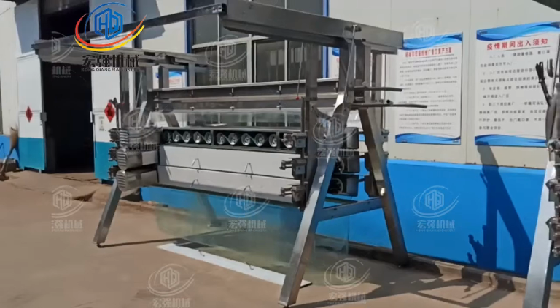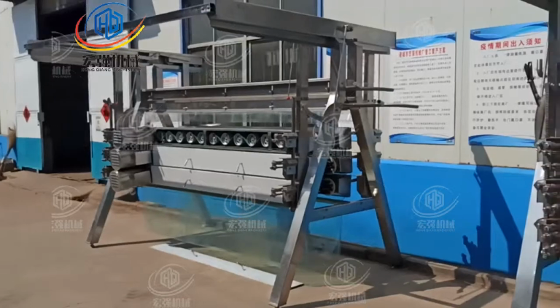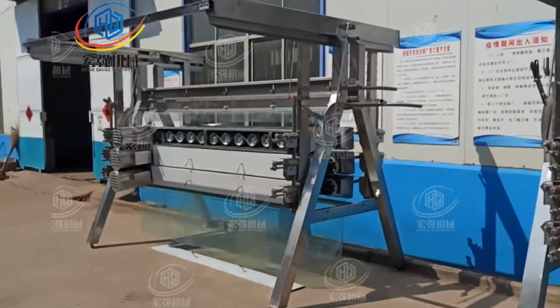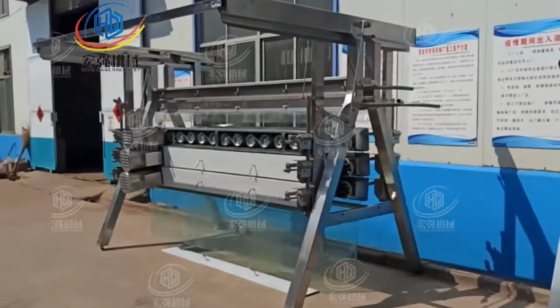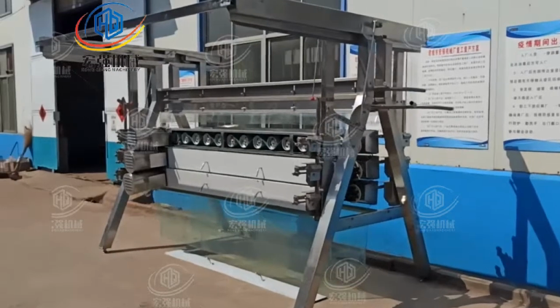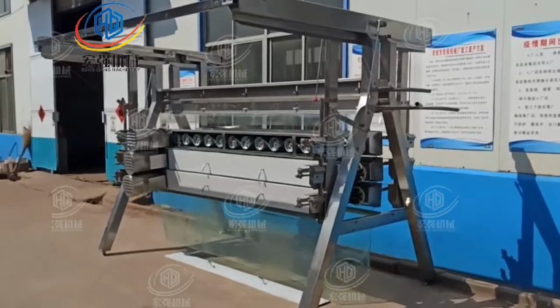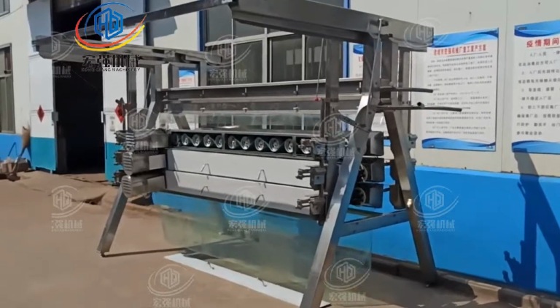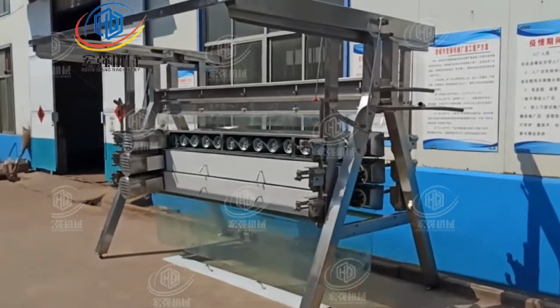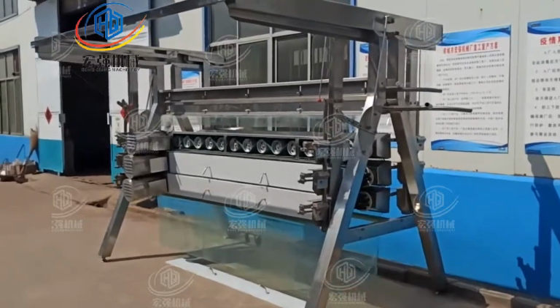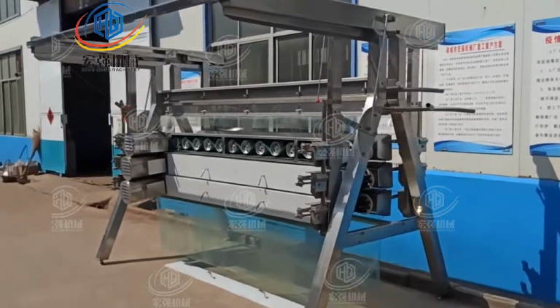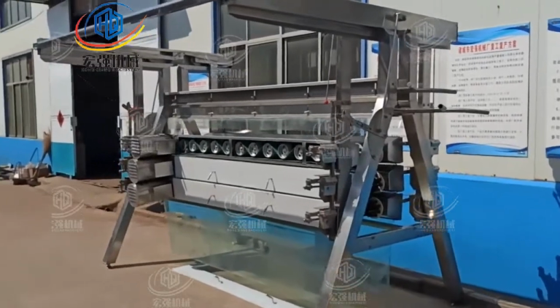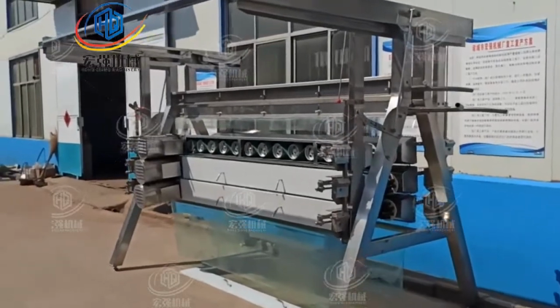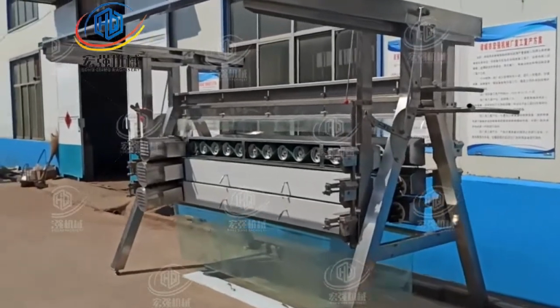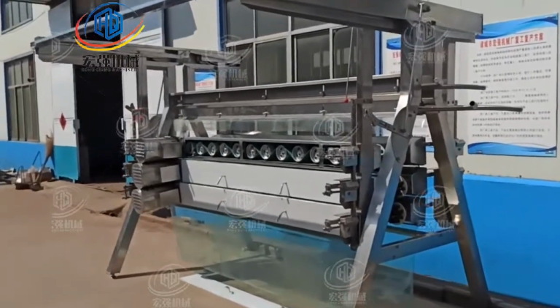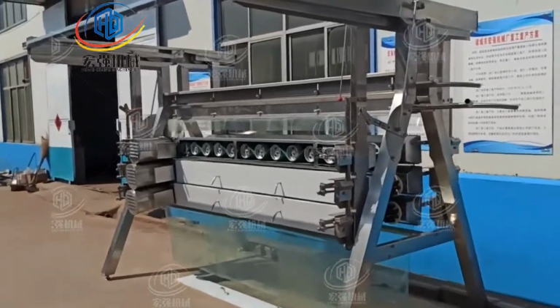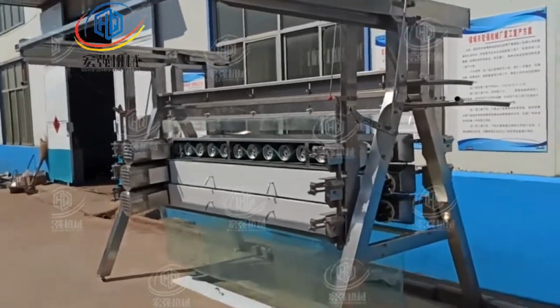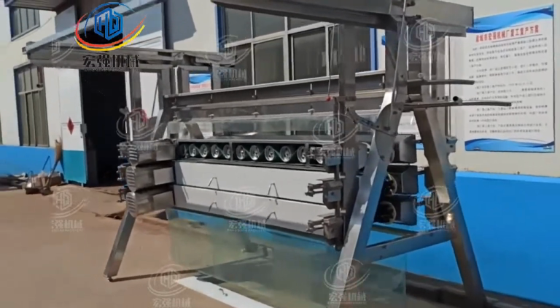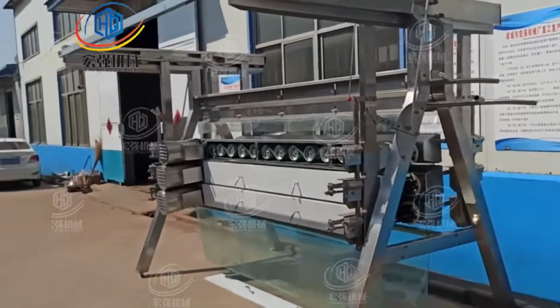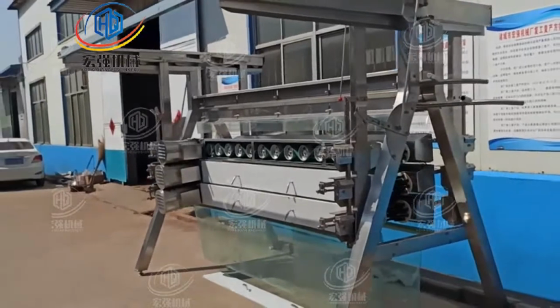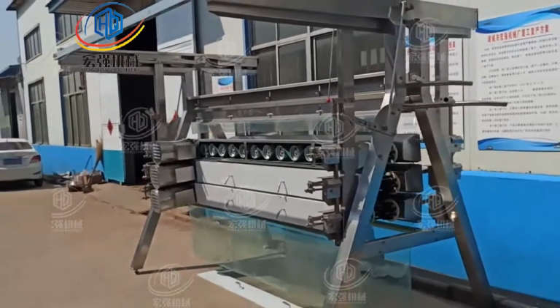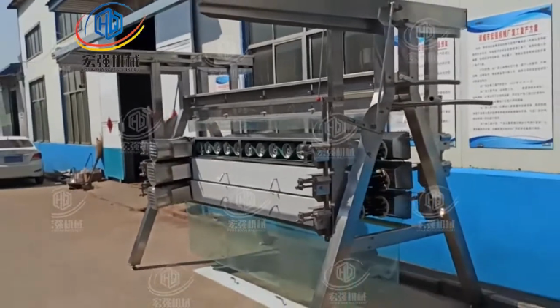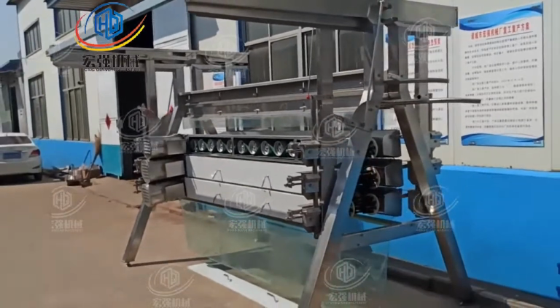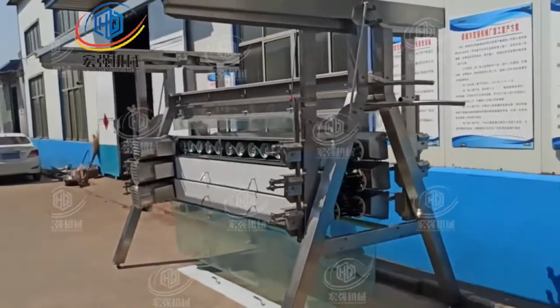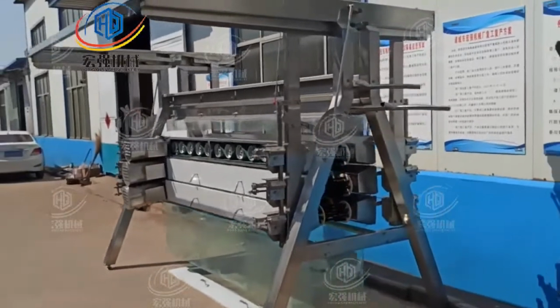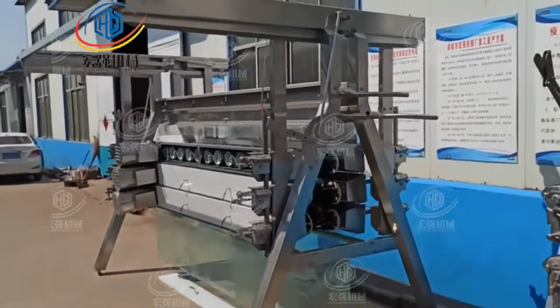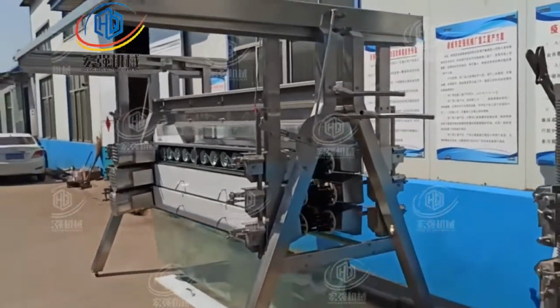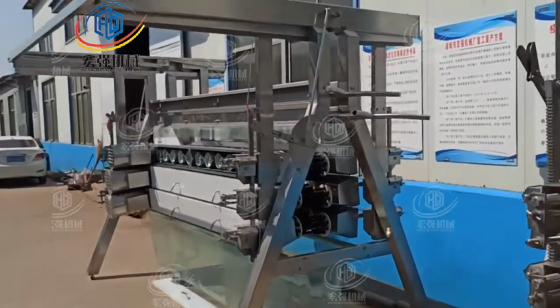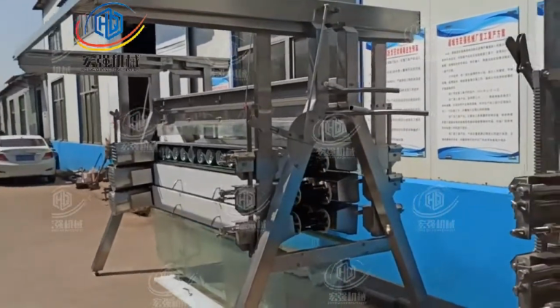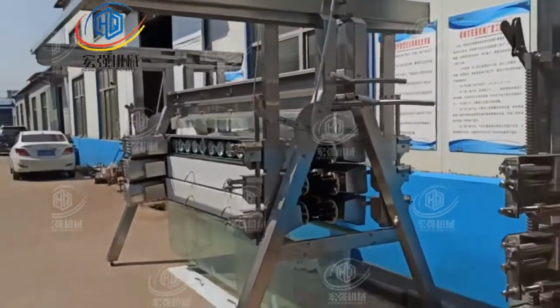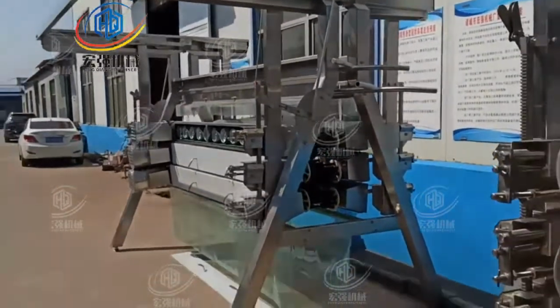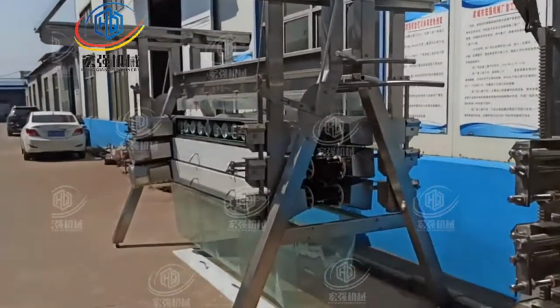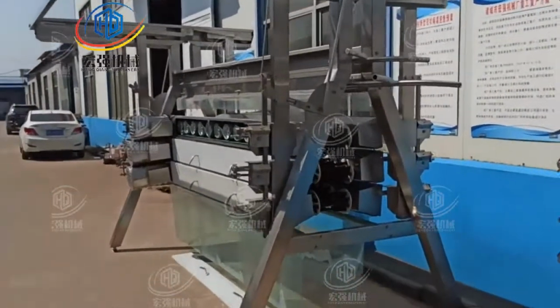Hello friends, today I will introduce you this vertical poetry plucker. Also we call it an A-shape plucker.